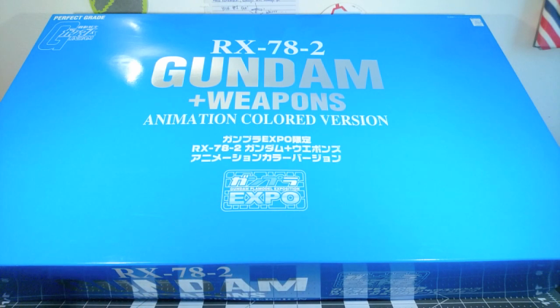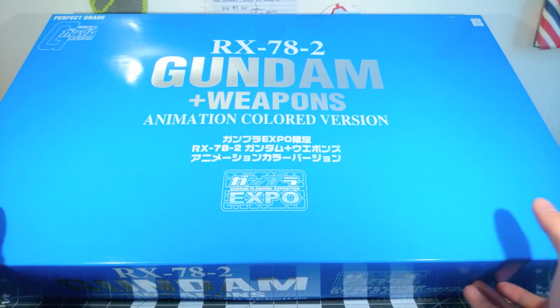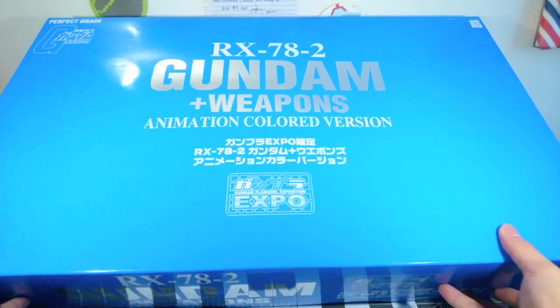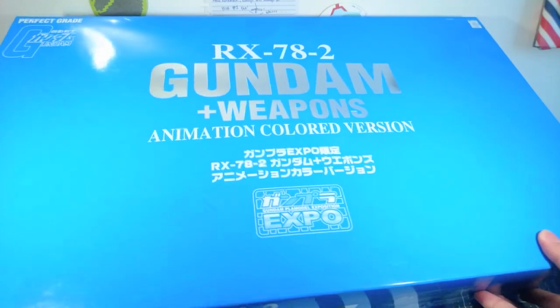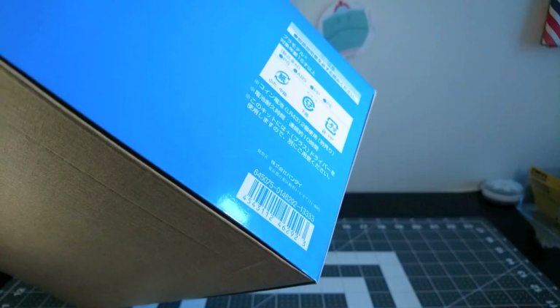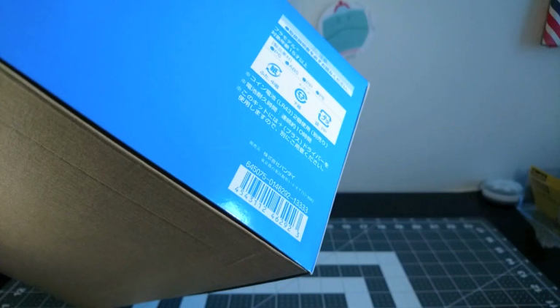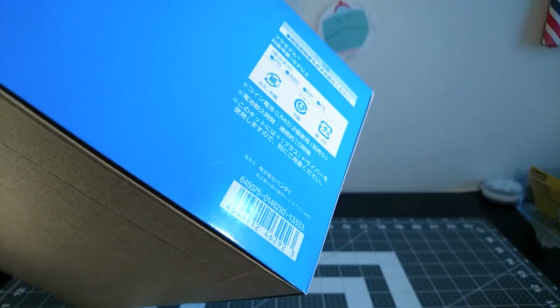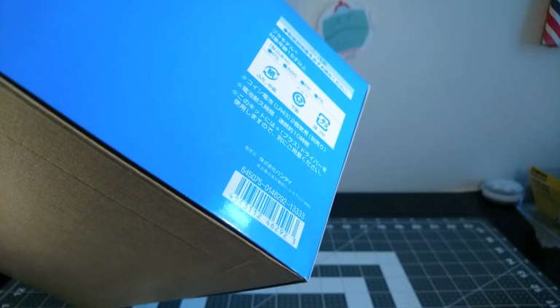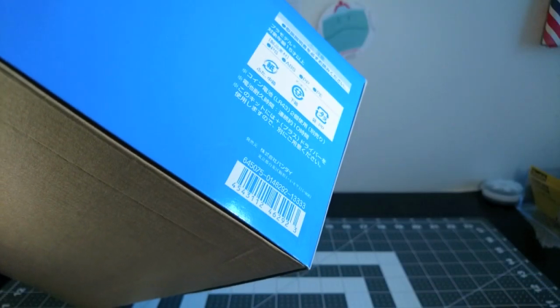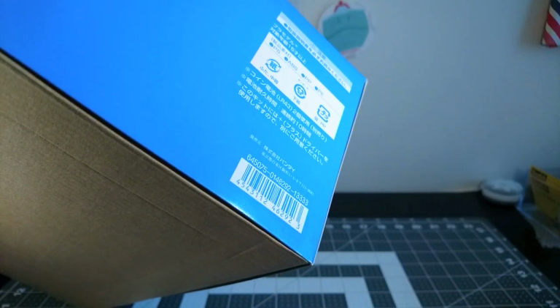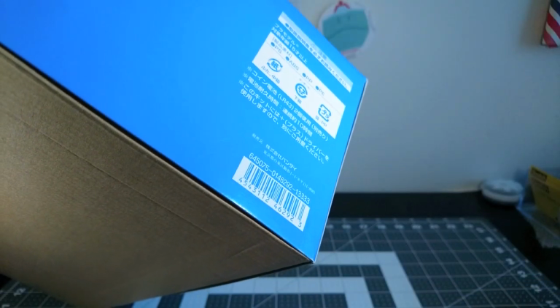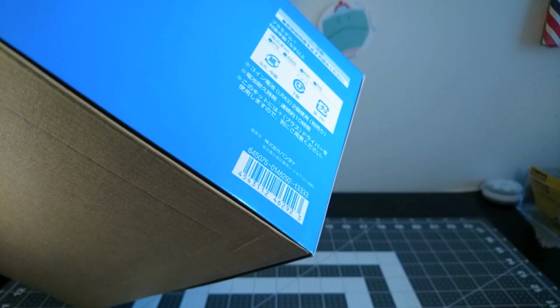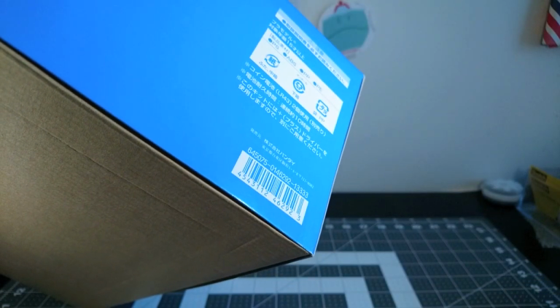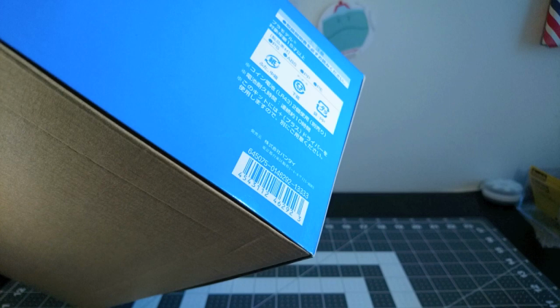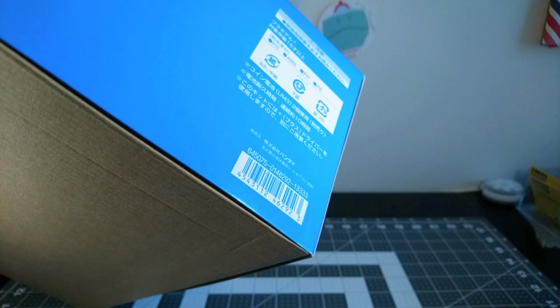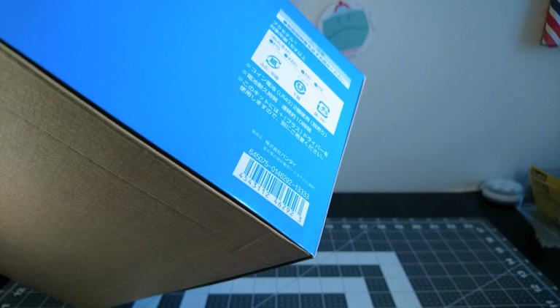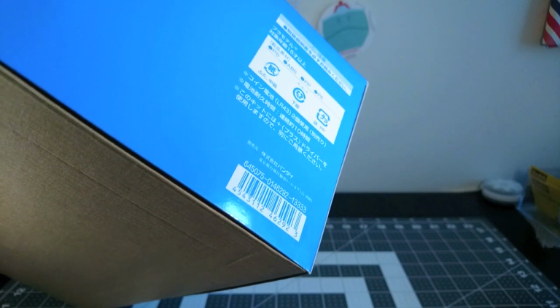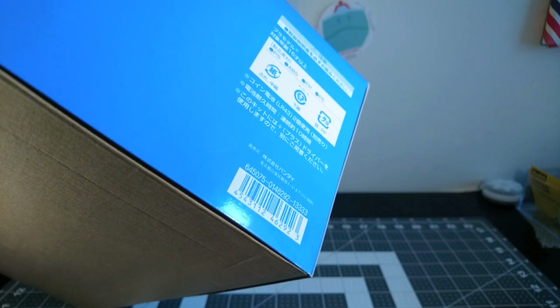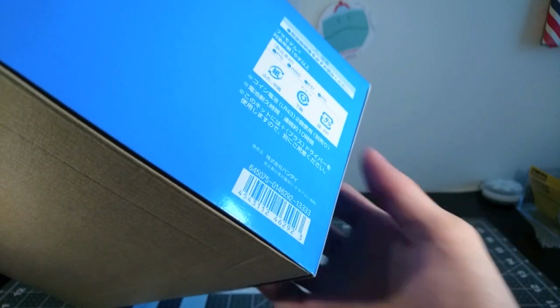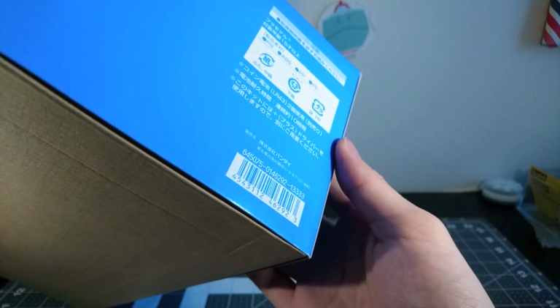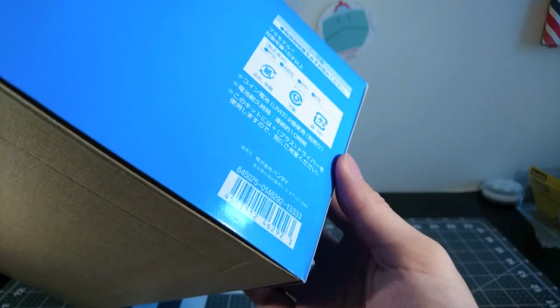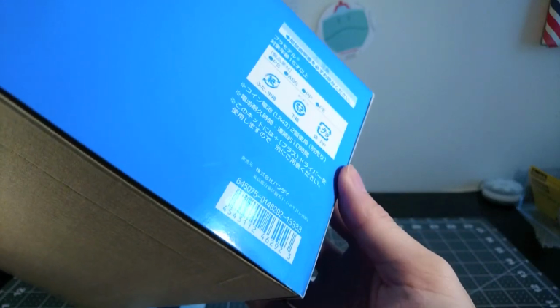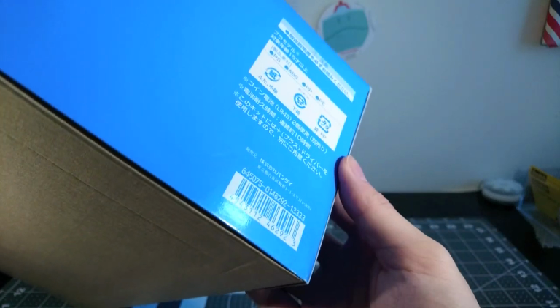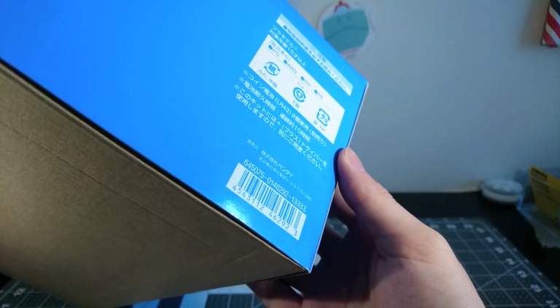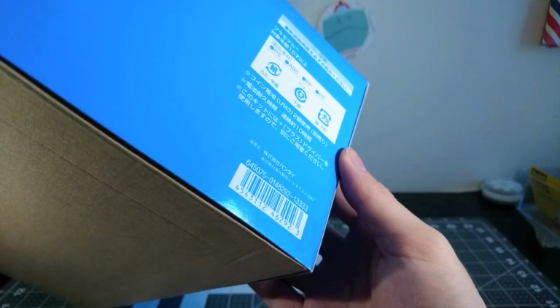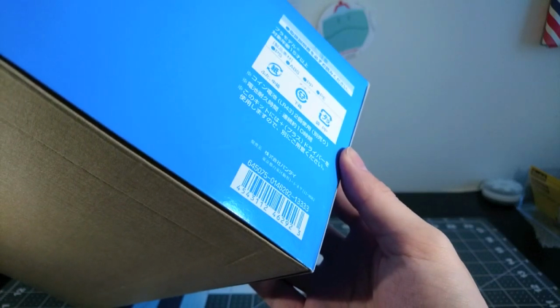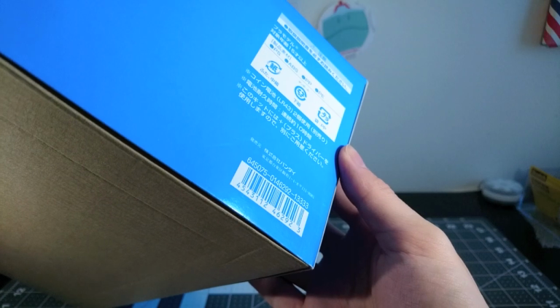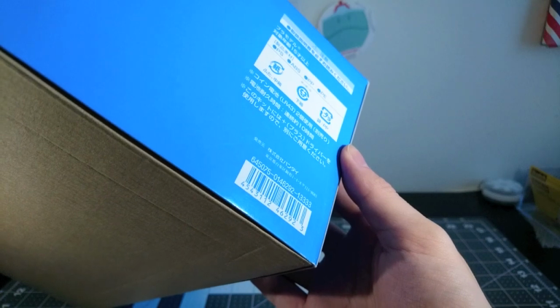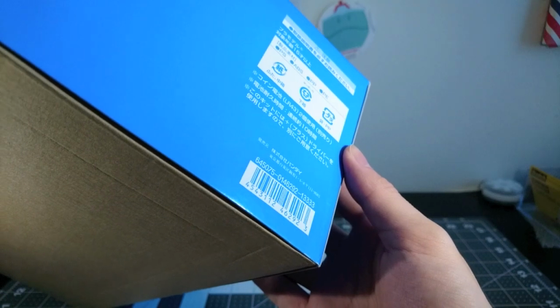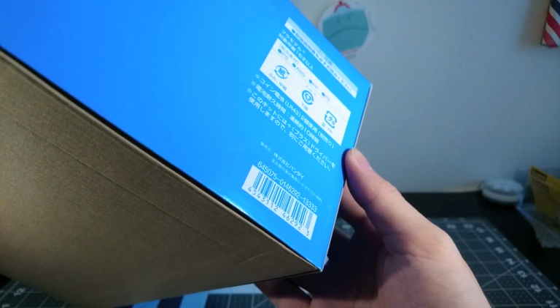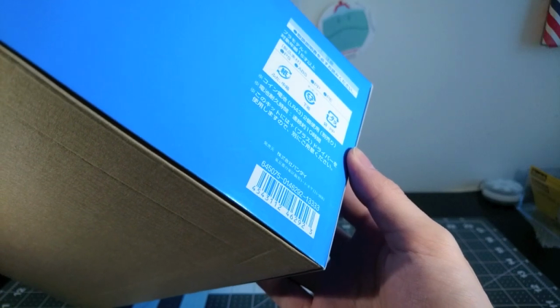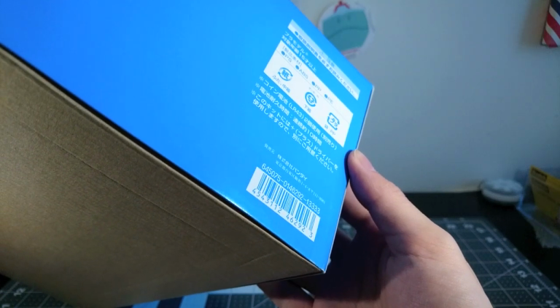If I can get it around here — you can see it retails for the very peculiar price of 13,333 yen, which, with the 5% tax at the time, would have come out to 14,000 even on the register.